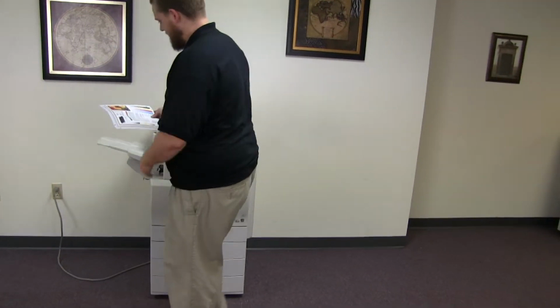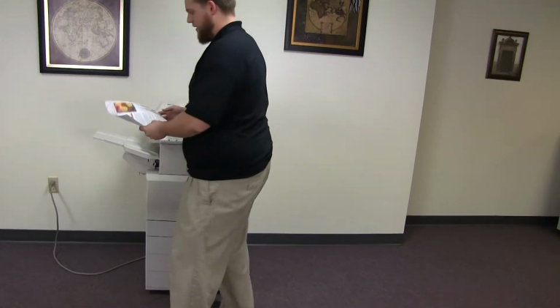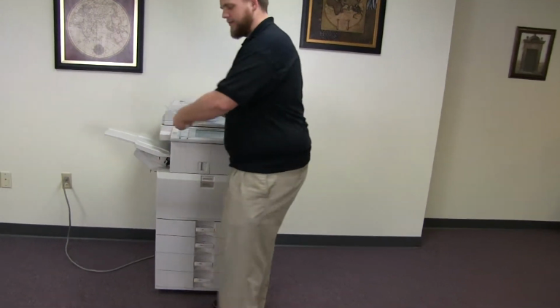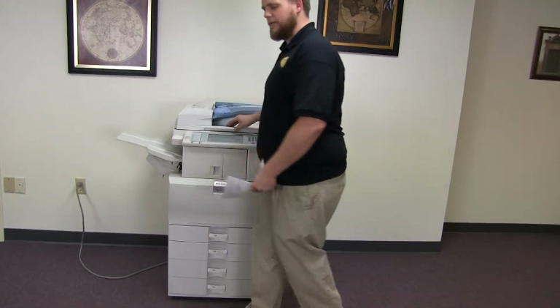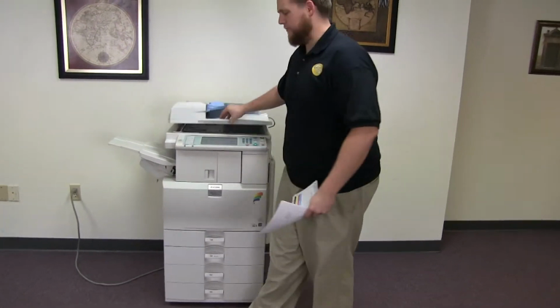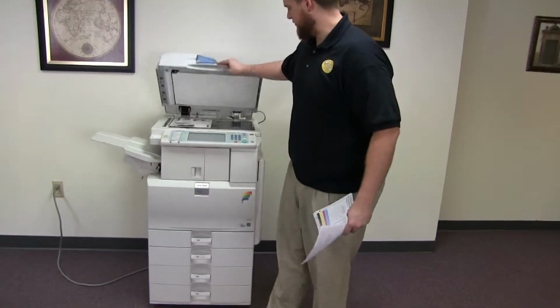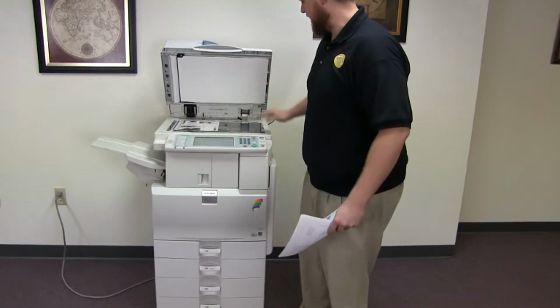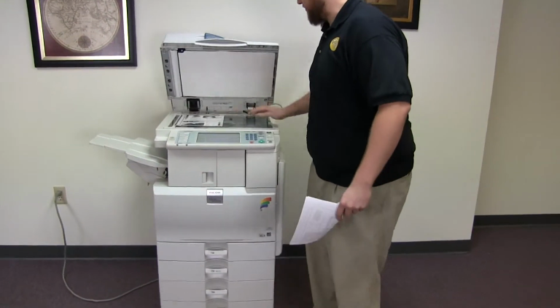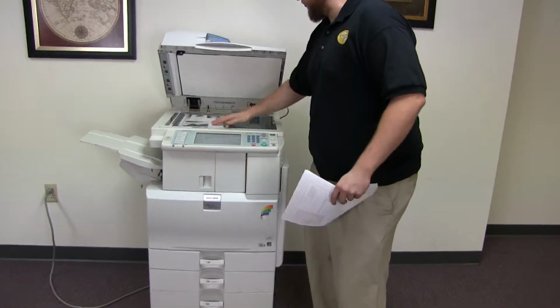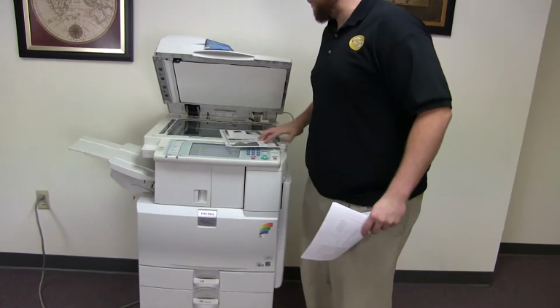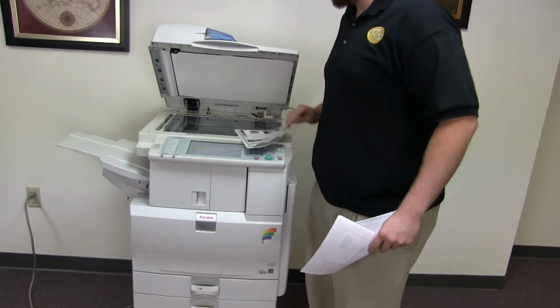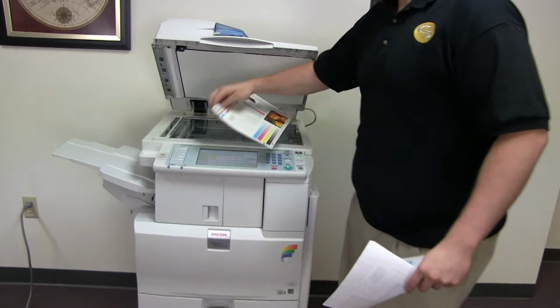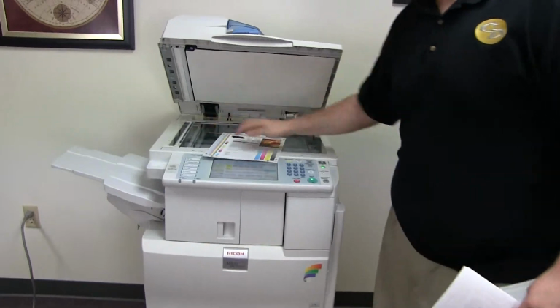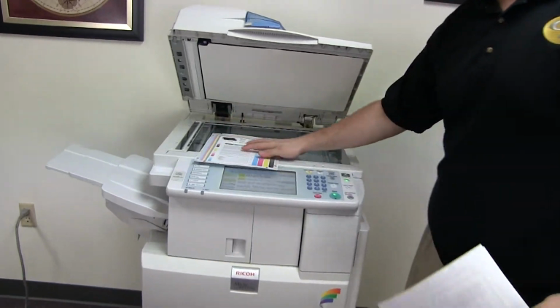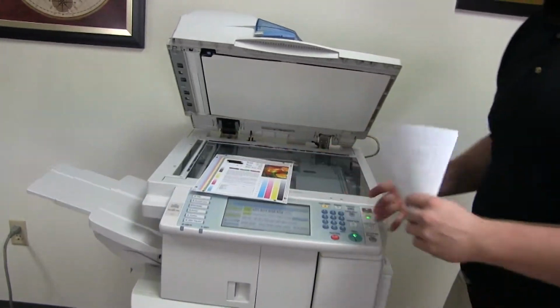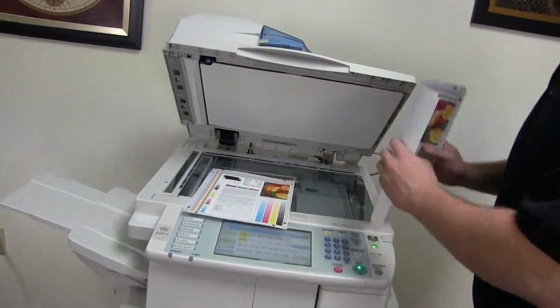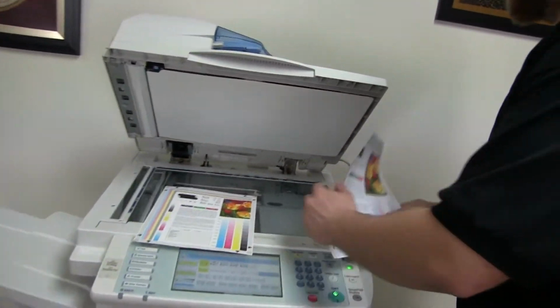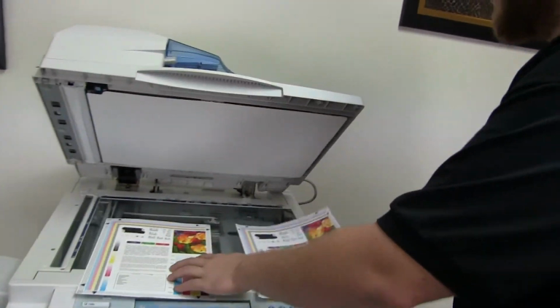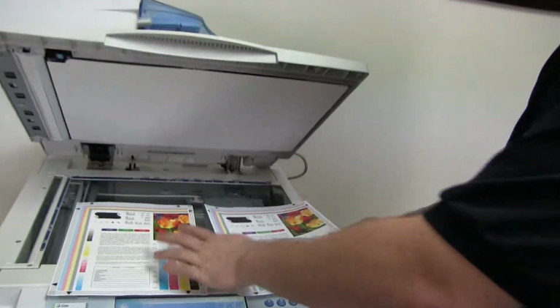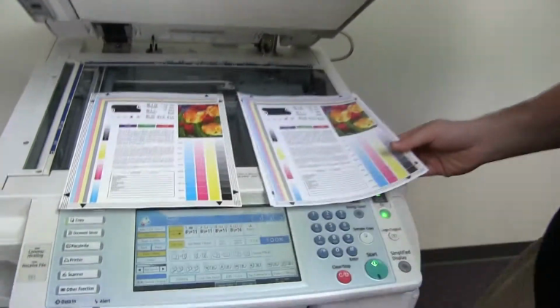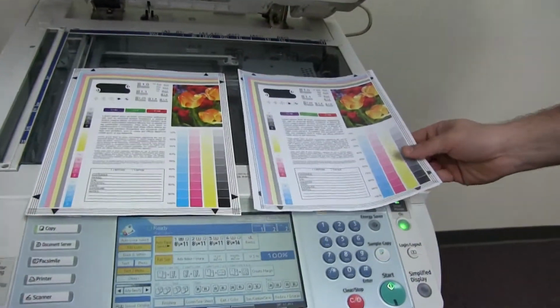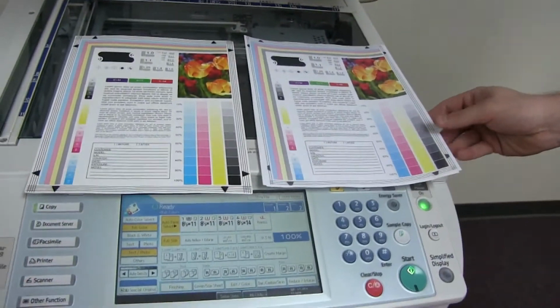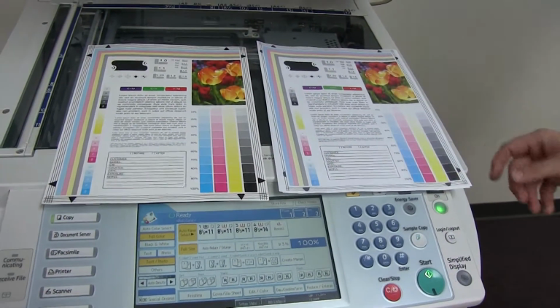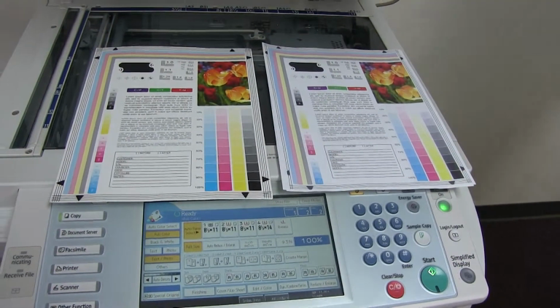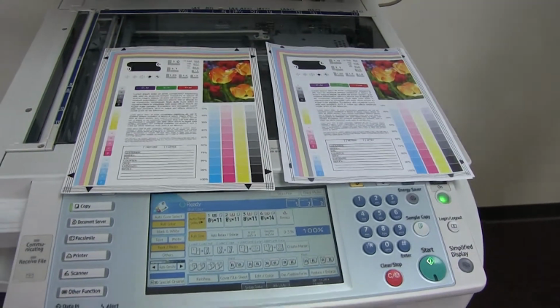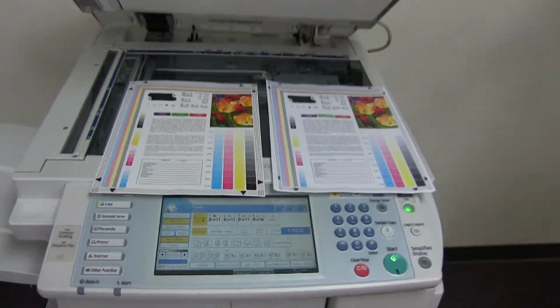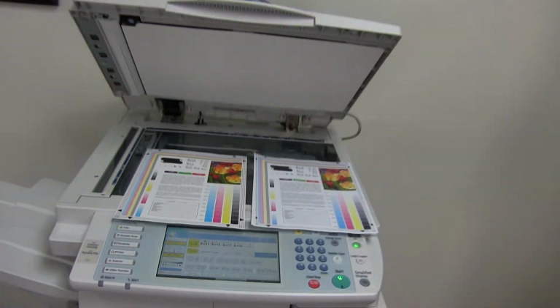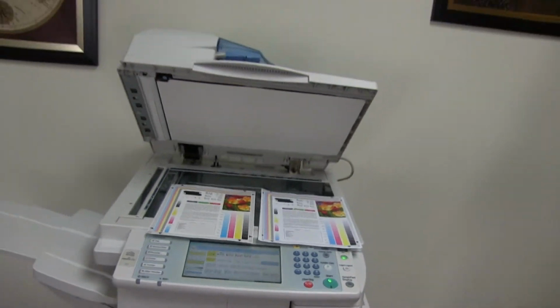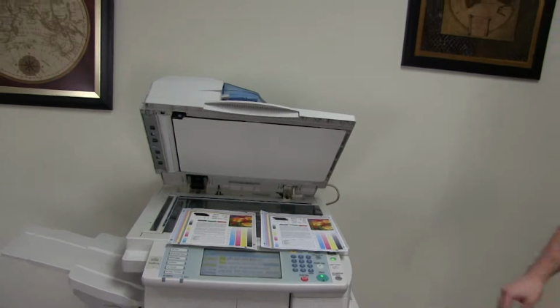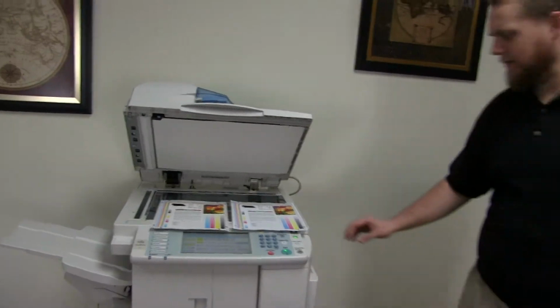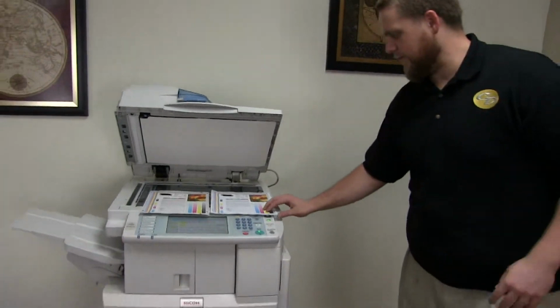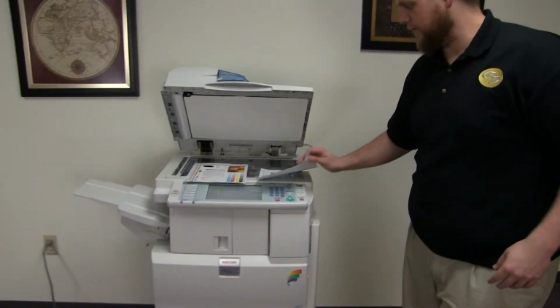And here we have our test copies. We'll go ahead and place them on the glass next to our chart. You can get a good idea of the color image on this machine — a very good image on this Ricoh.